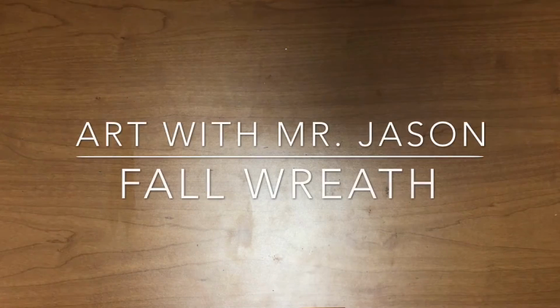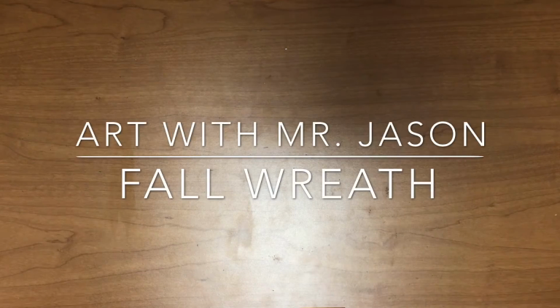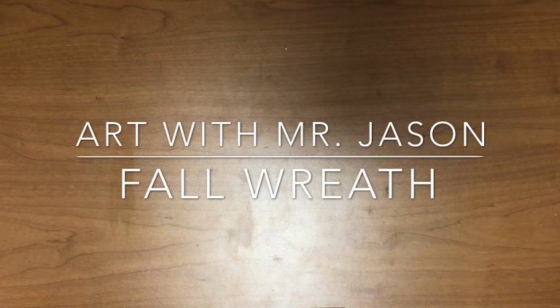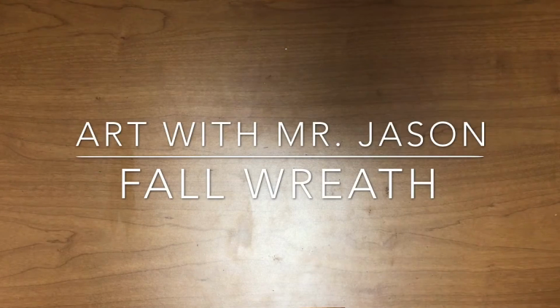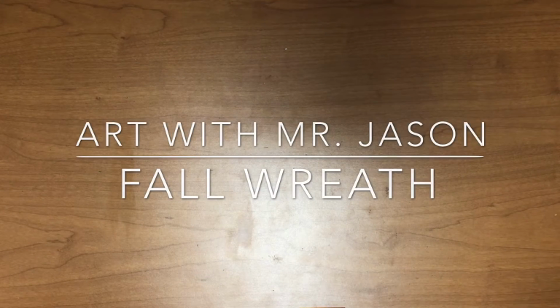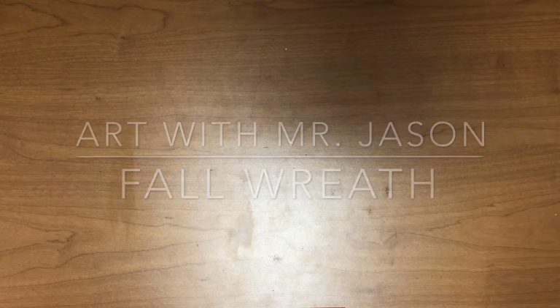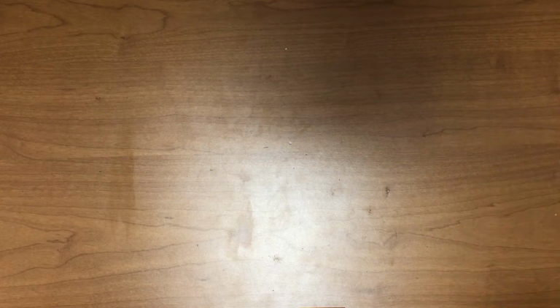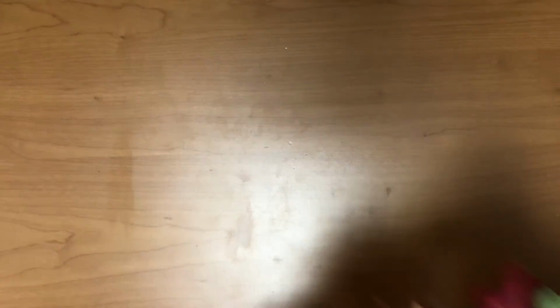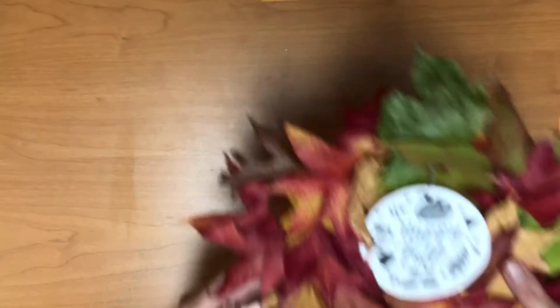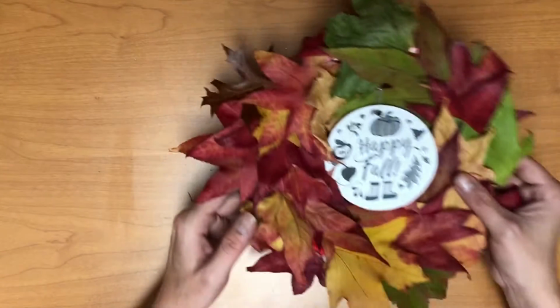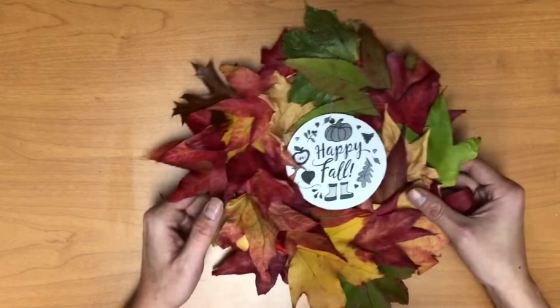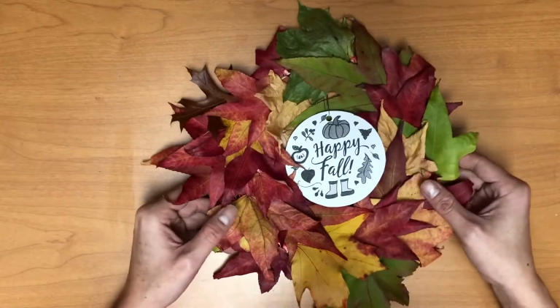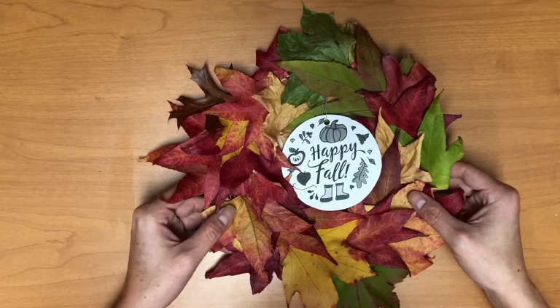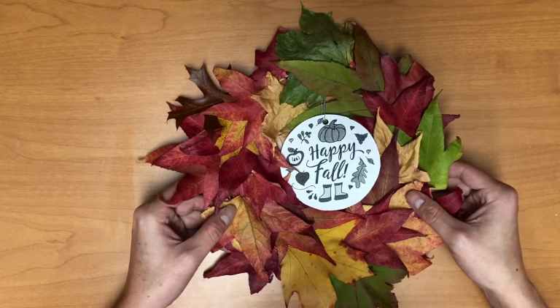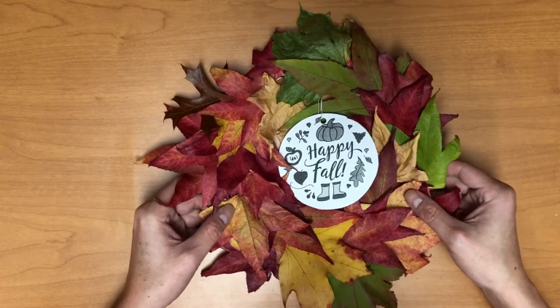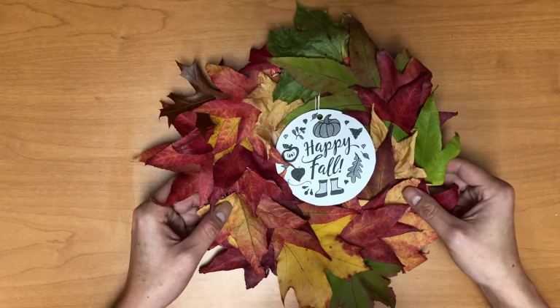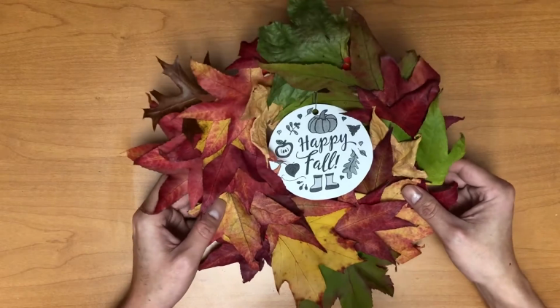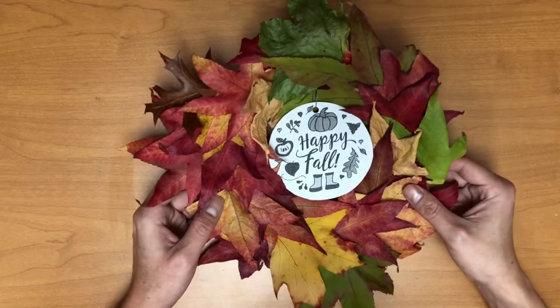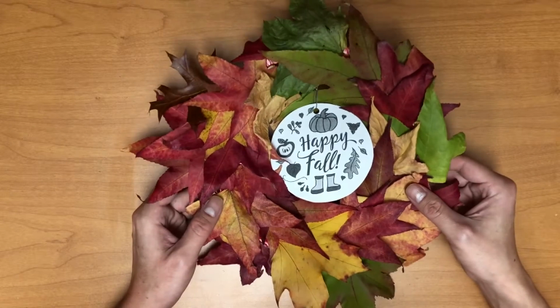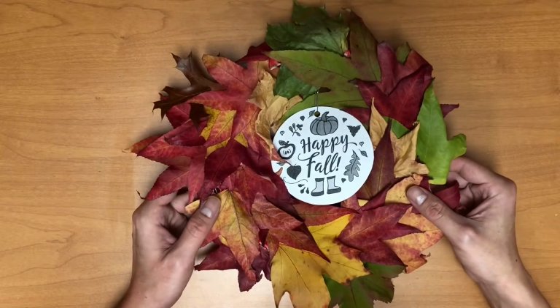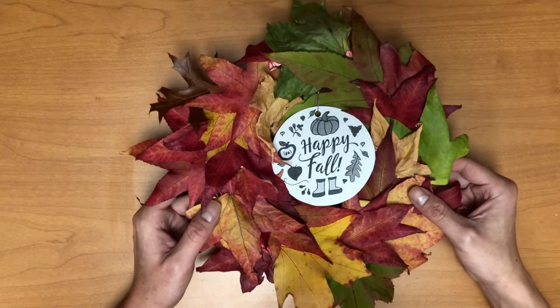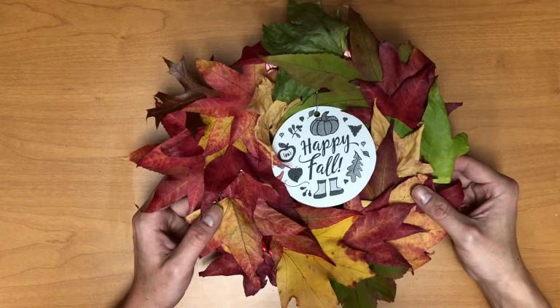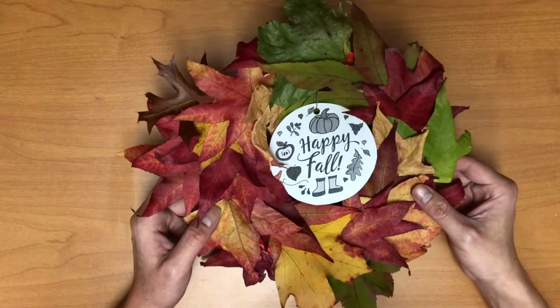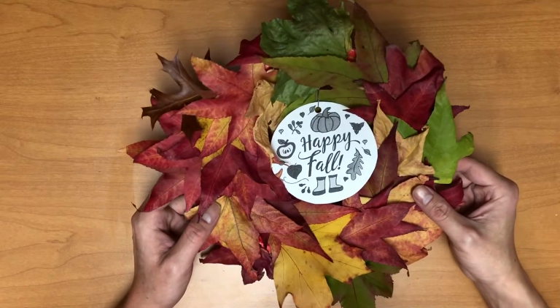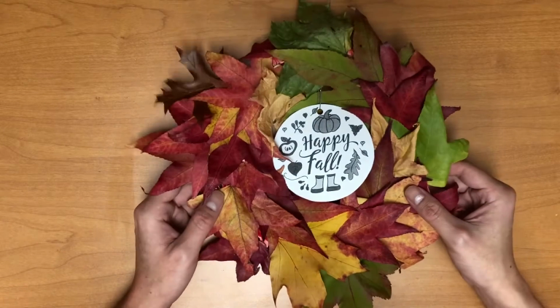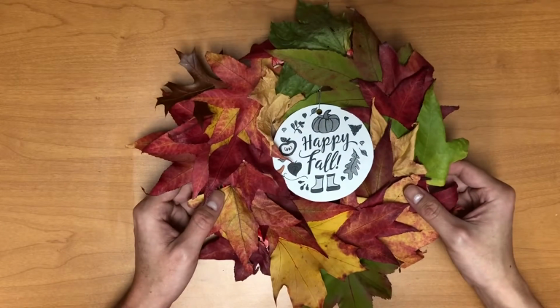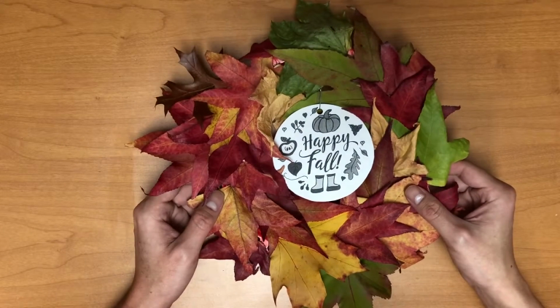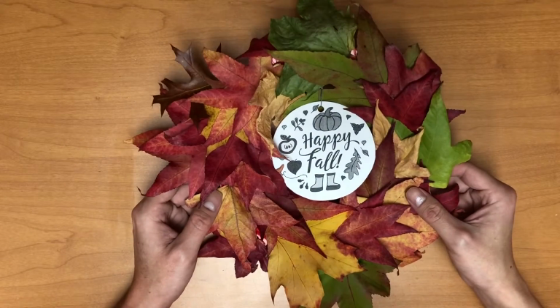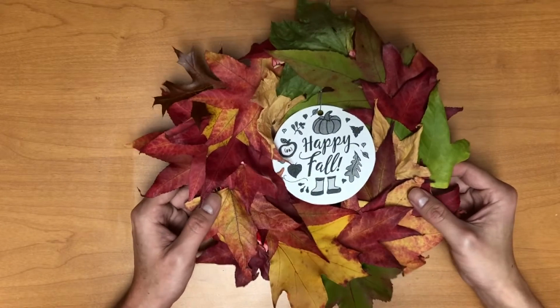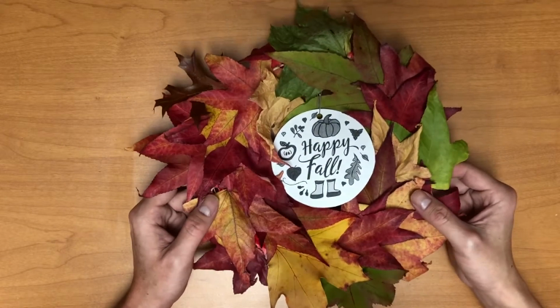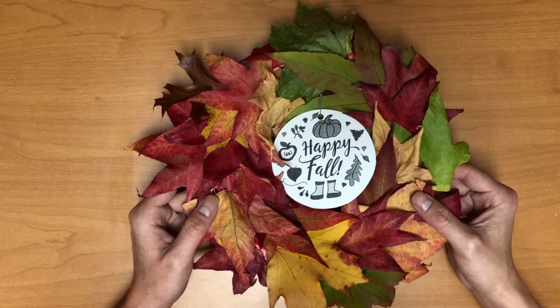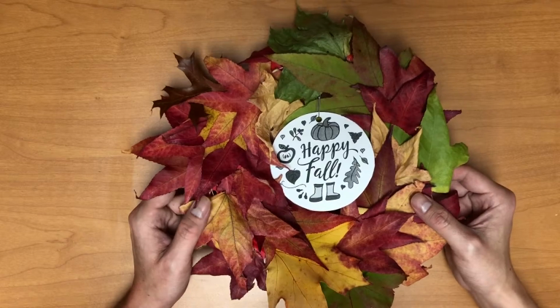For this week's project we are going to be making fall wreaths so you can hang on your front door and let your neighbors know that fall is here. So let's get started.